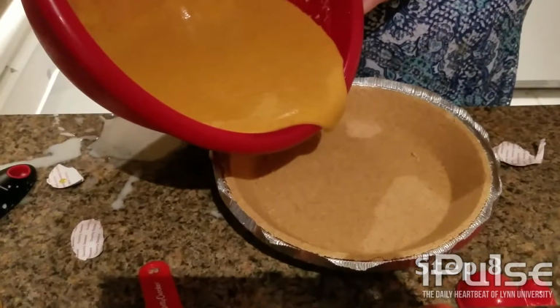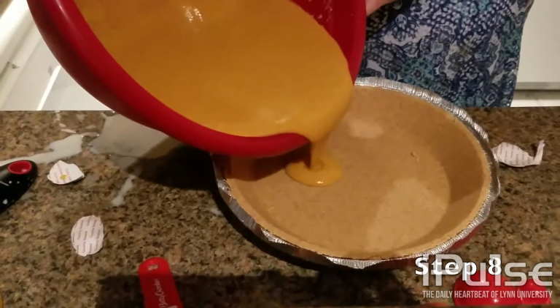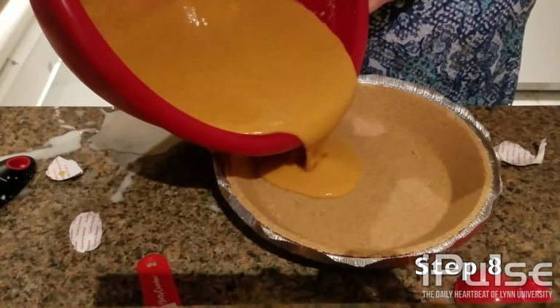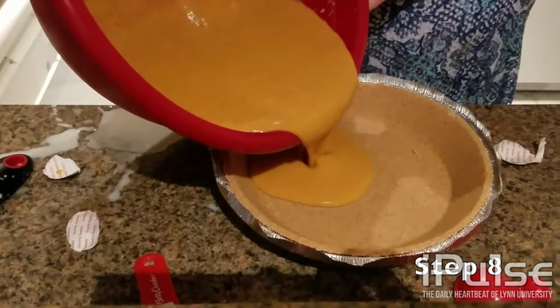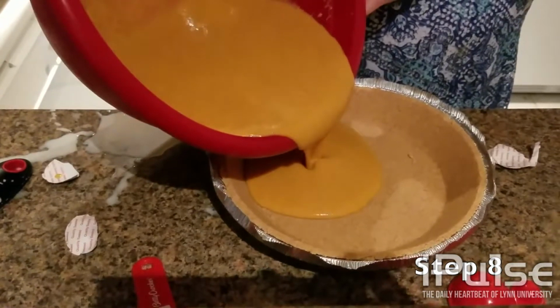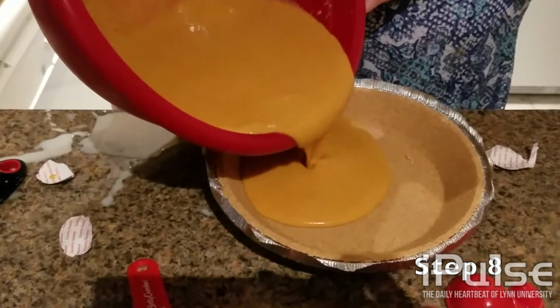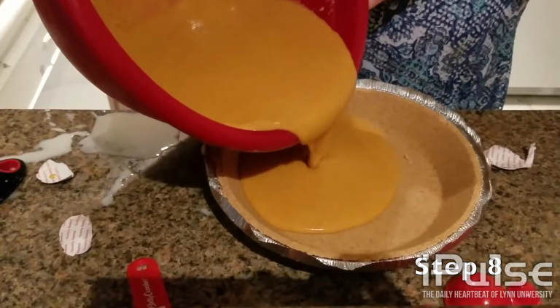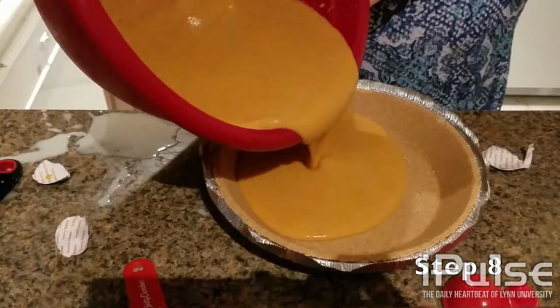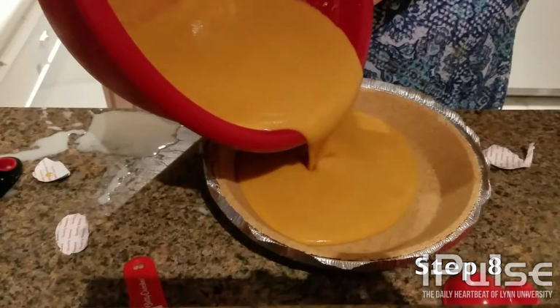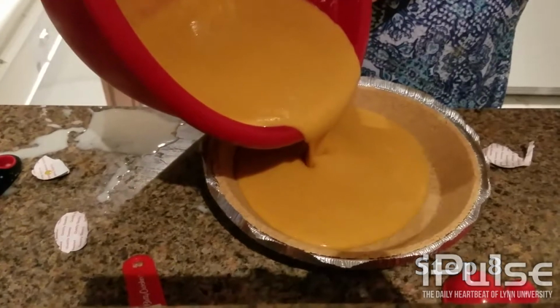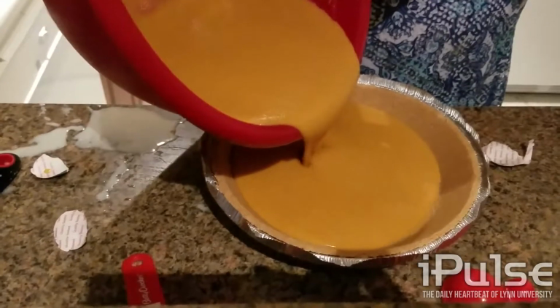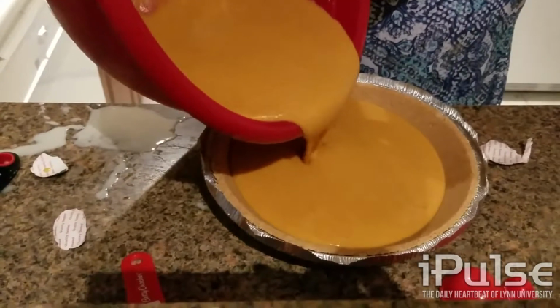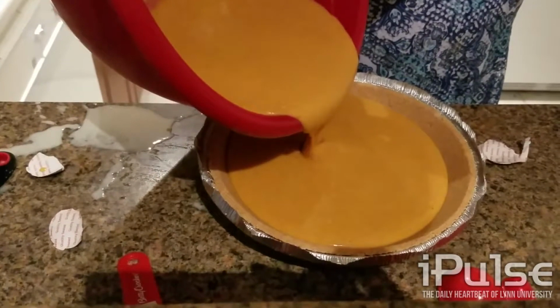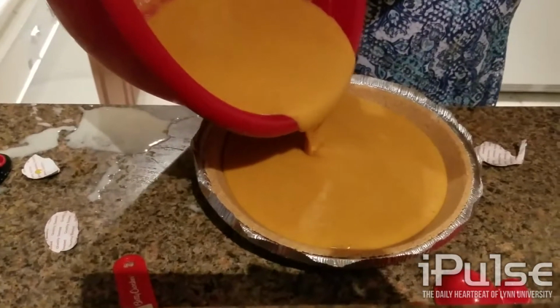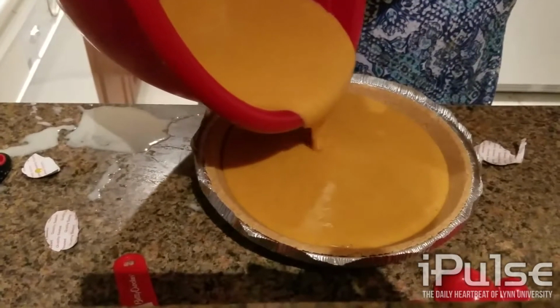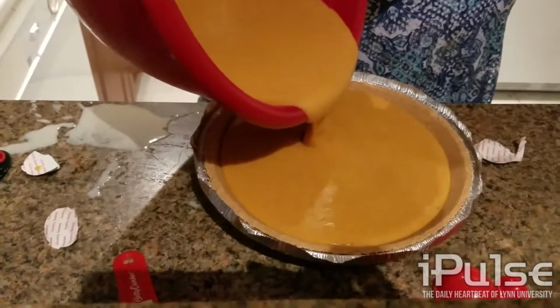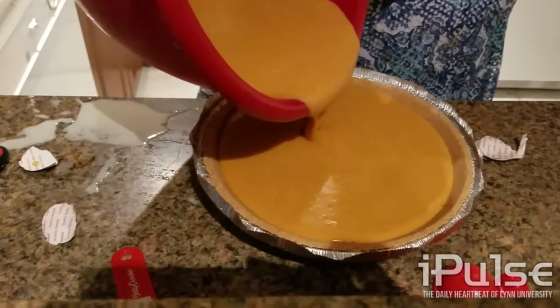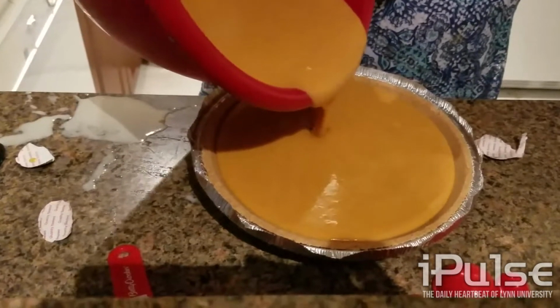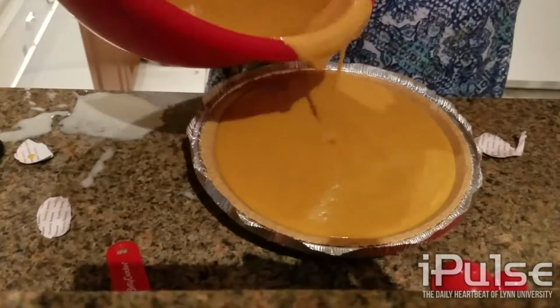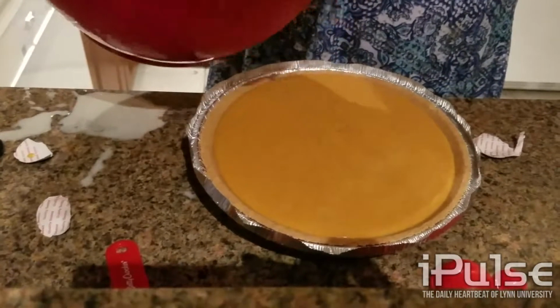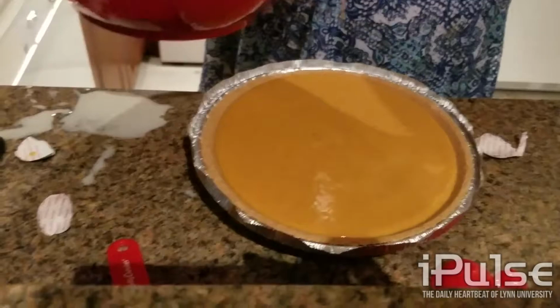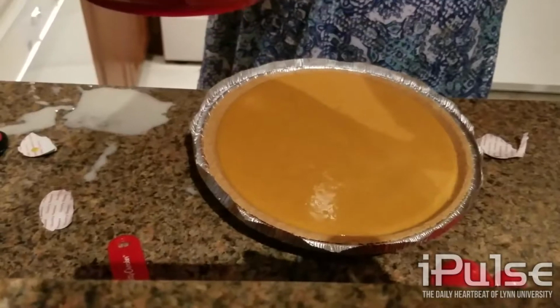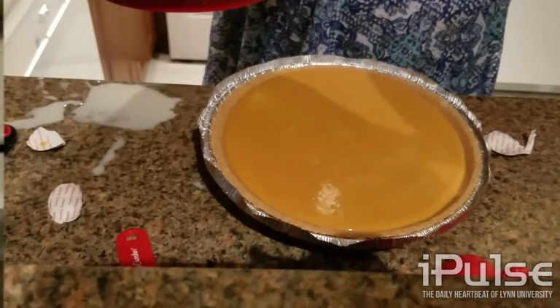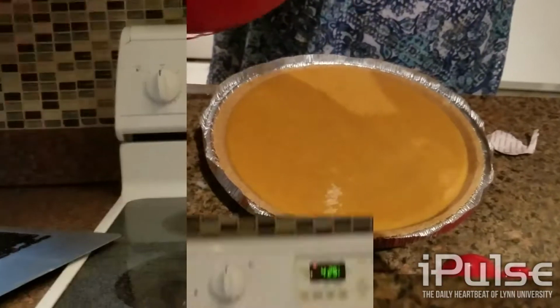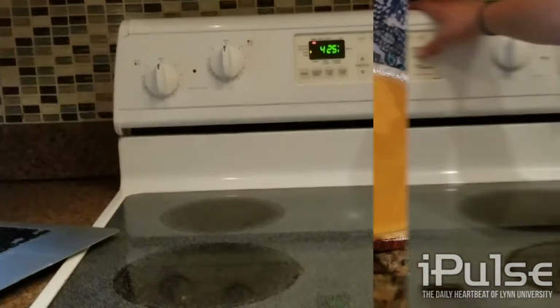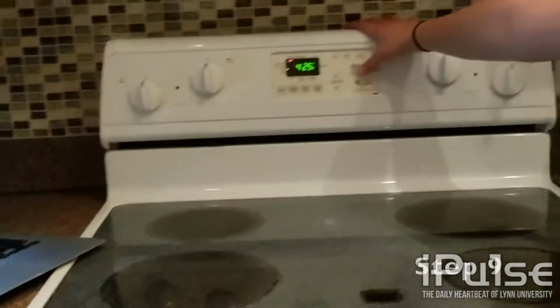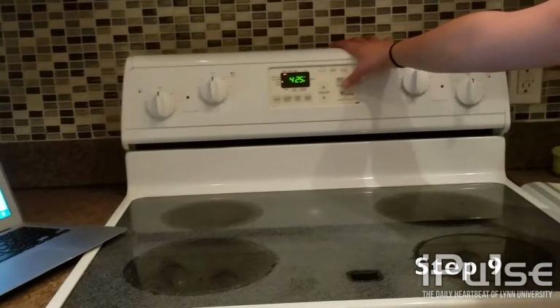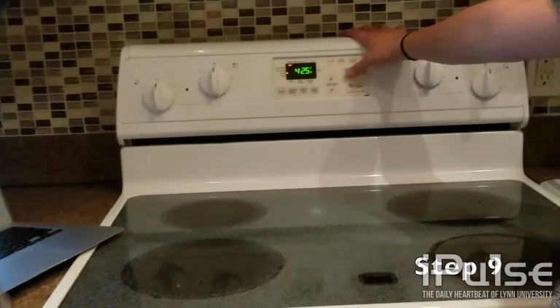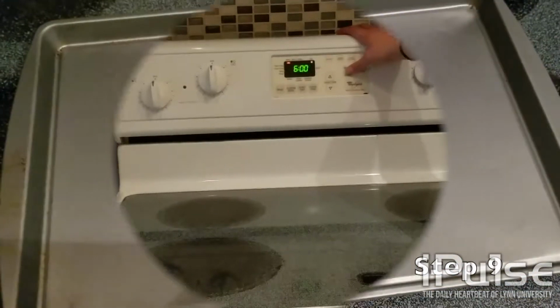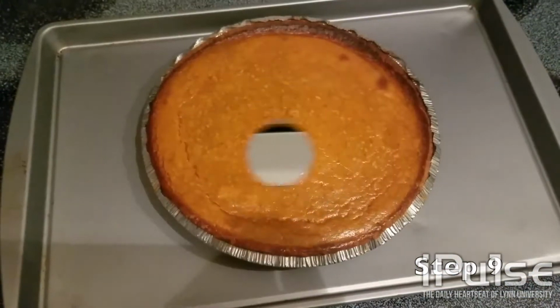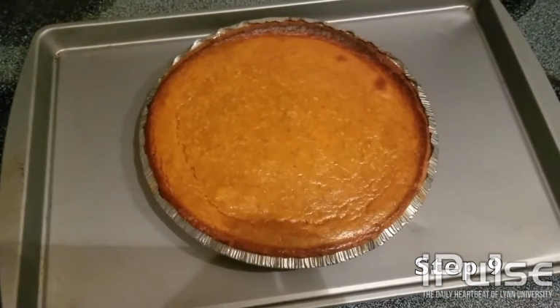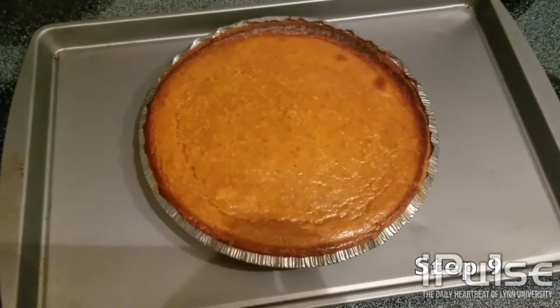Pour the mixture into the pie crust. Pre-heat the oven to 425 degrees Fahrenheit and bake for 15 minutes. Then put the temperature to 350 and bake for 40 to 50 minutes.